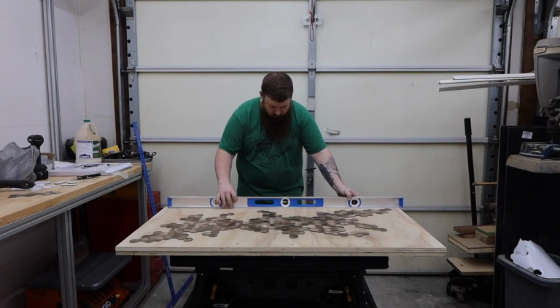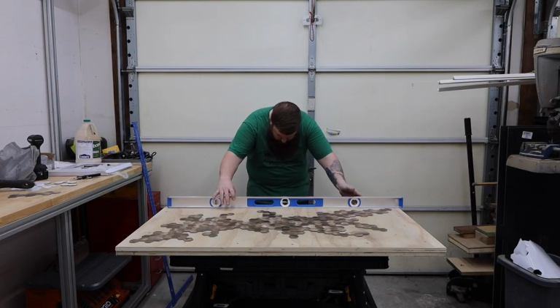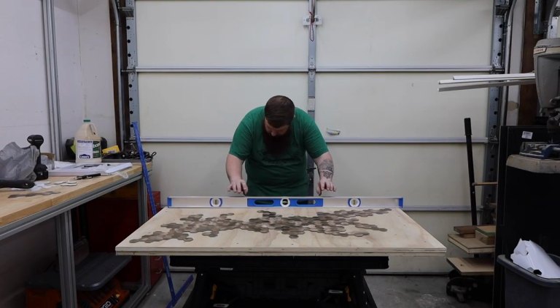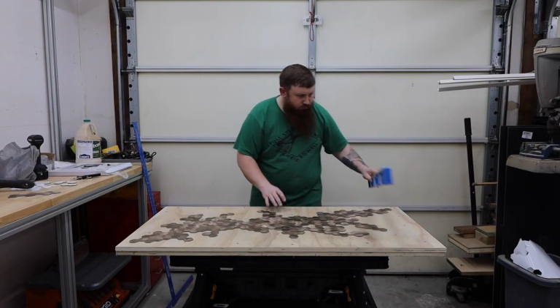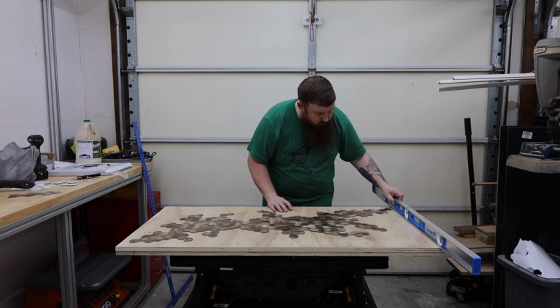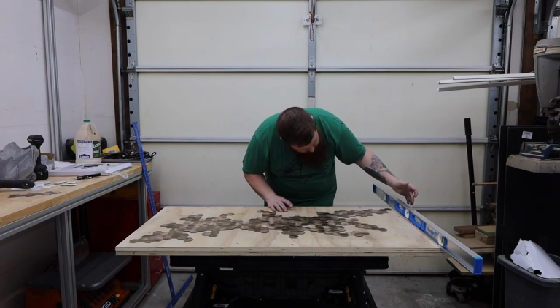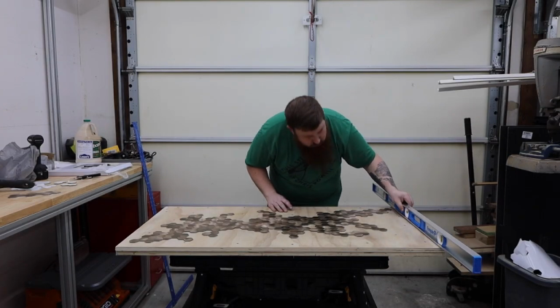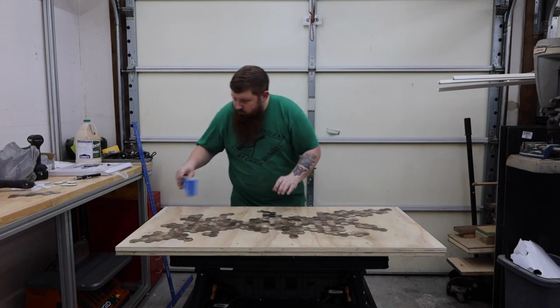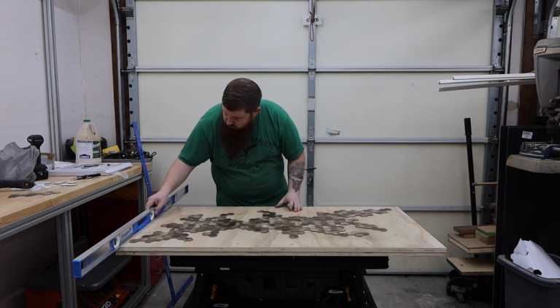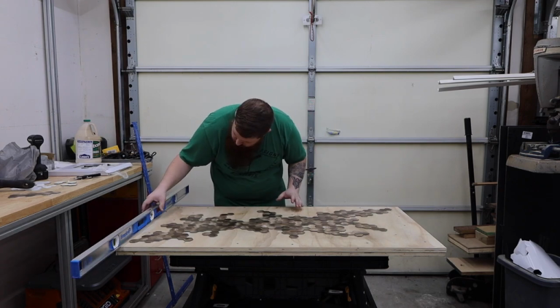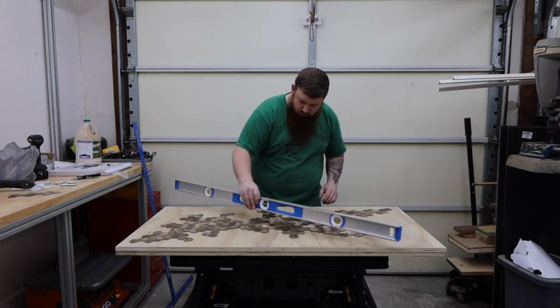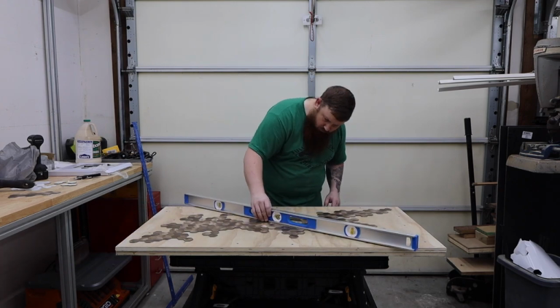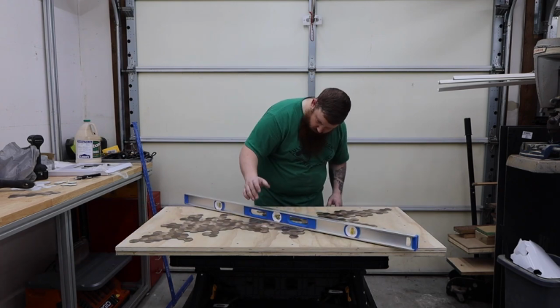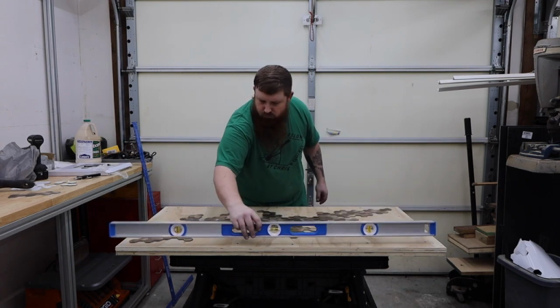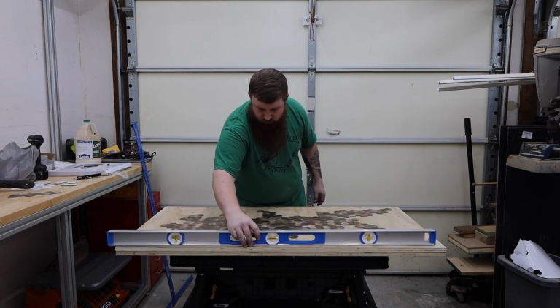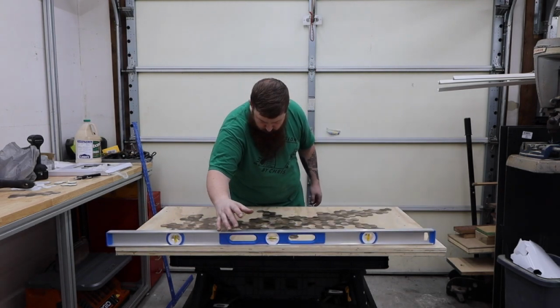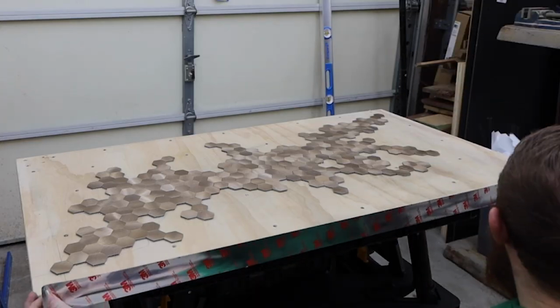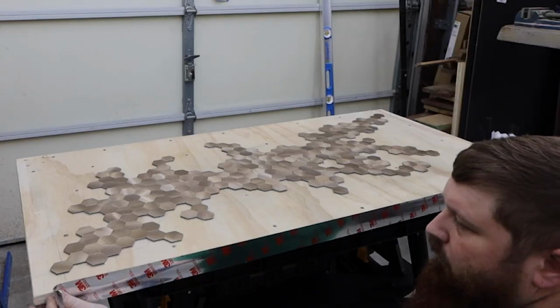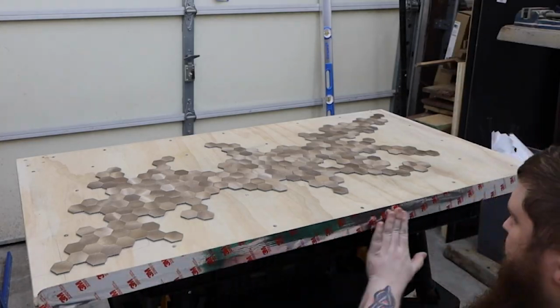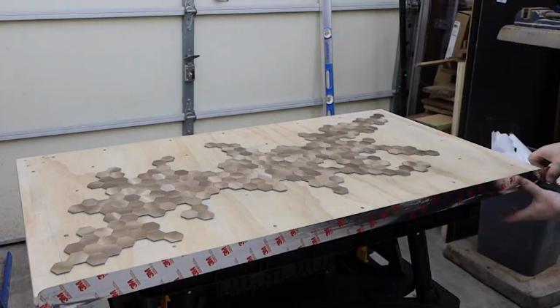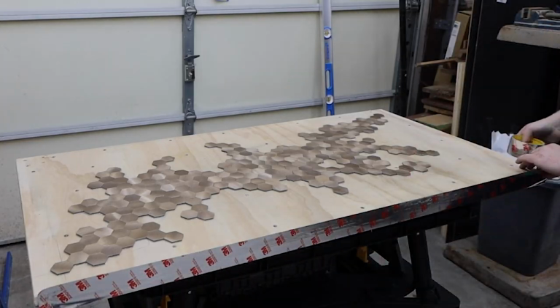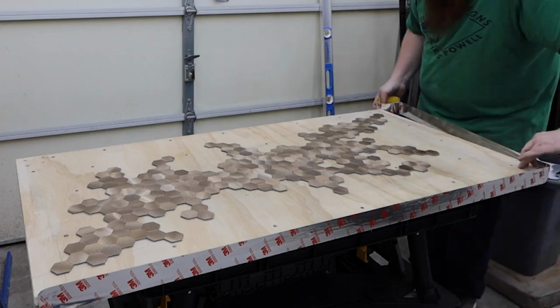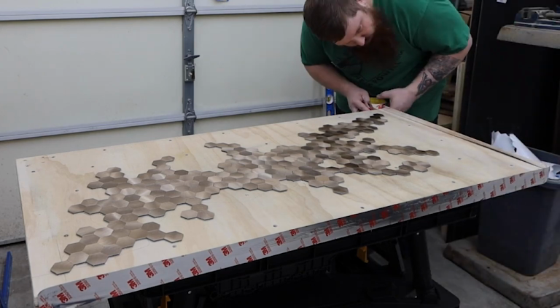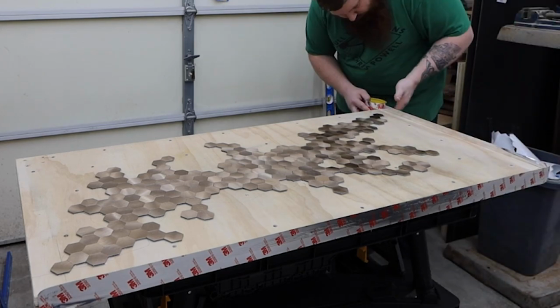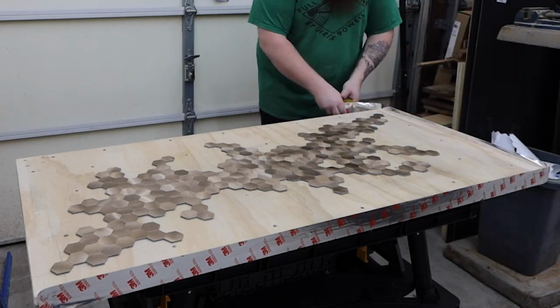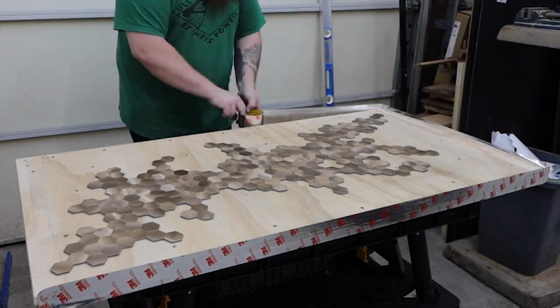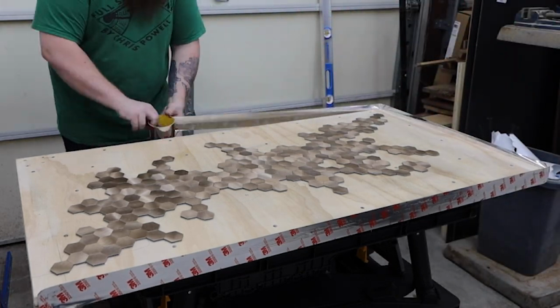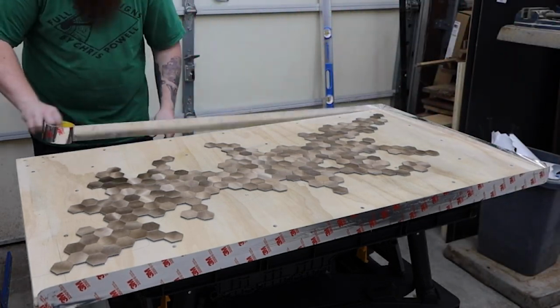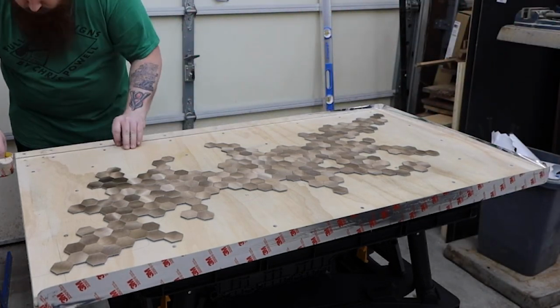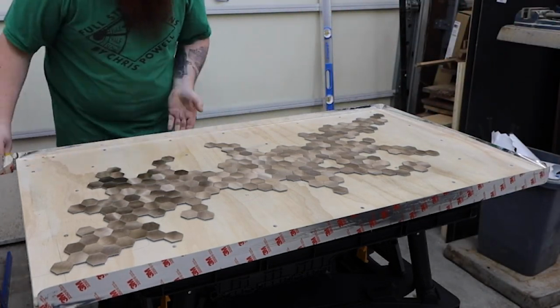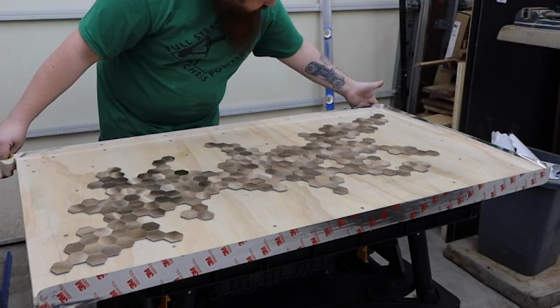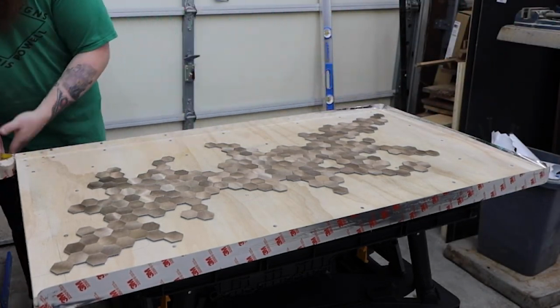It's very important that the surface is perfectly level to prevent the epoxy from pooling up on one side. If you had to adjust it, you could just use pieces of wood as shims under the table or the legs of your workbench.